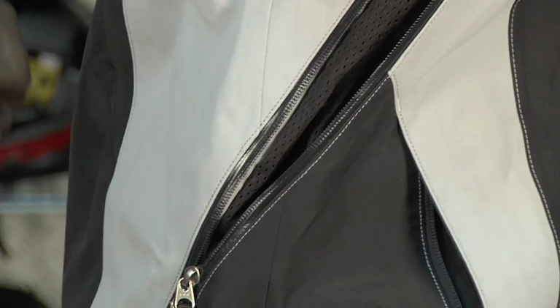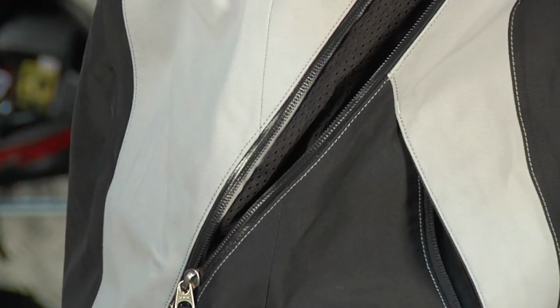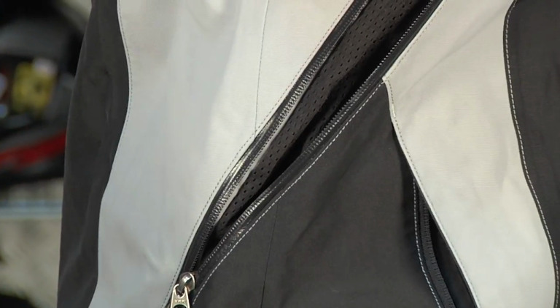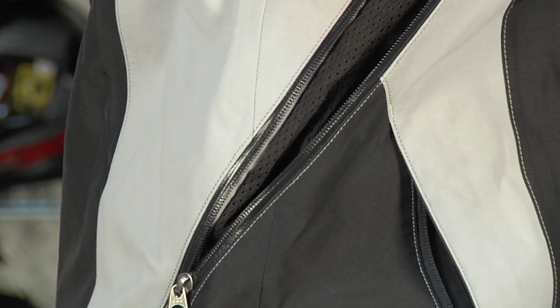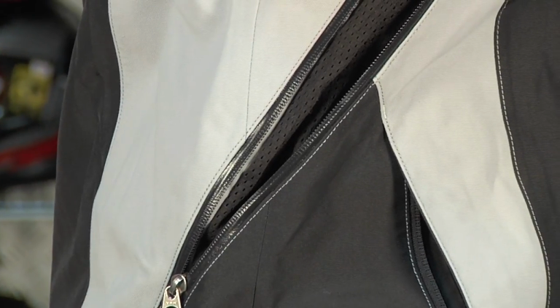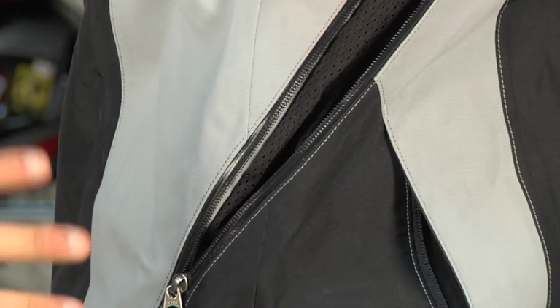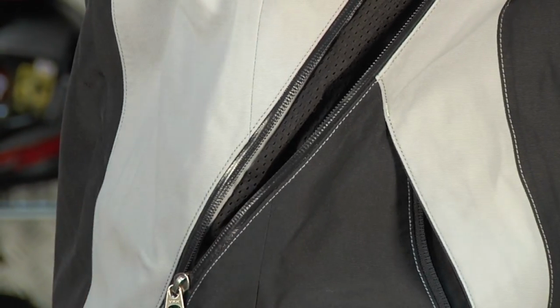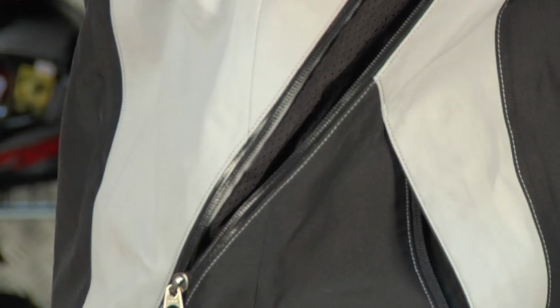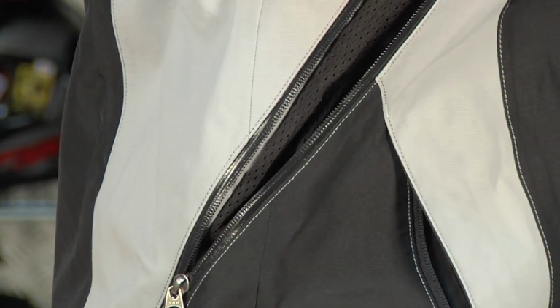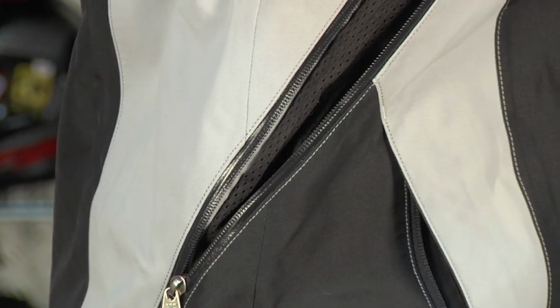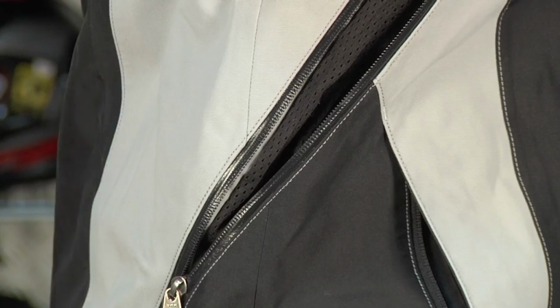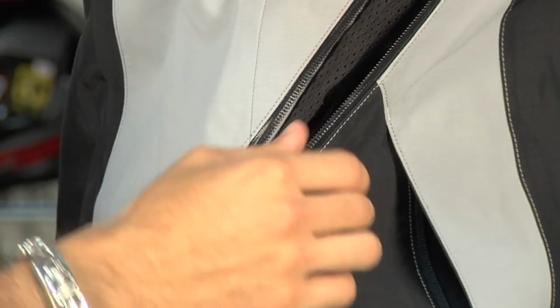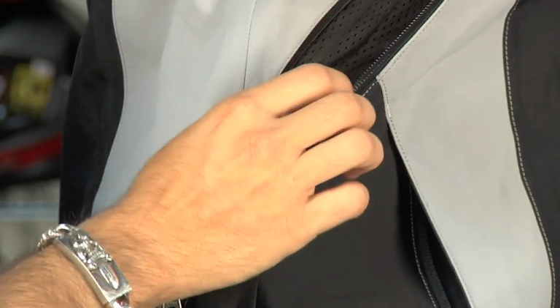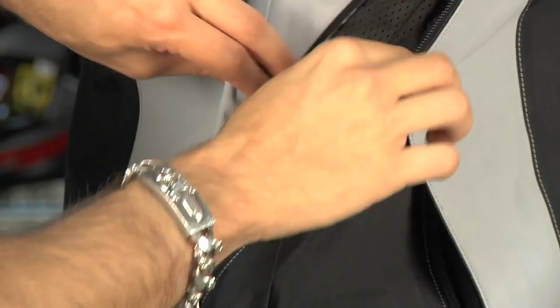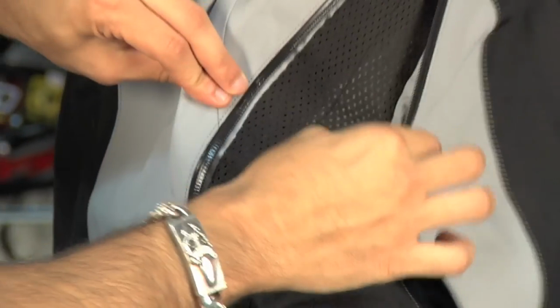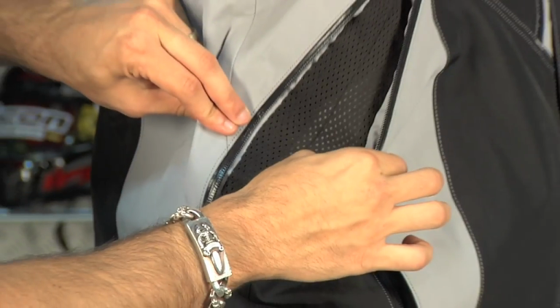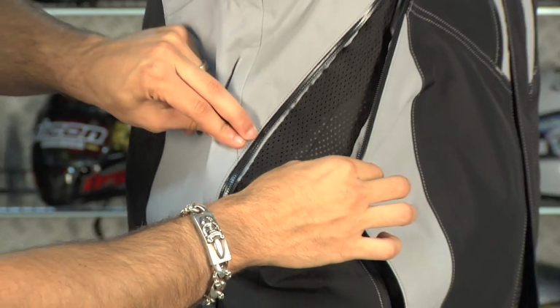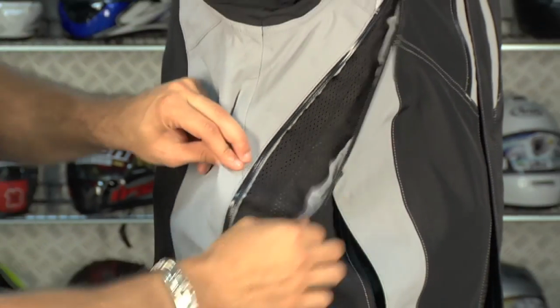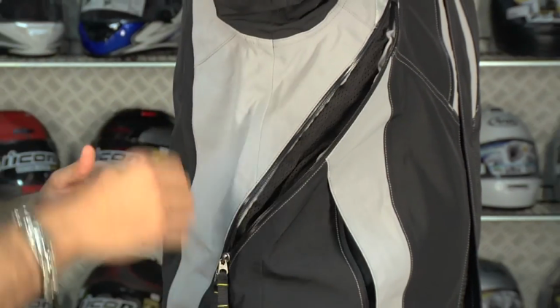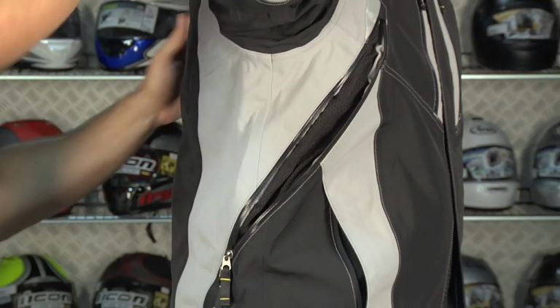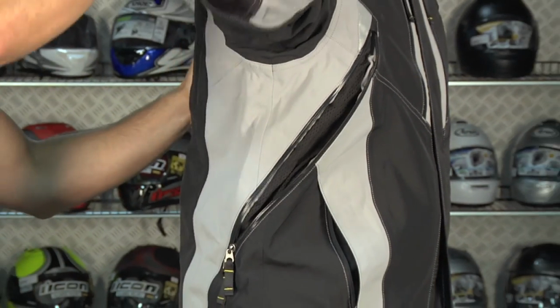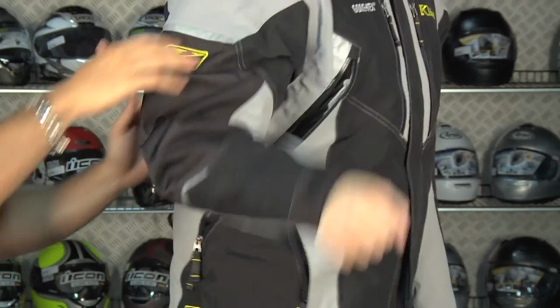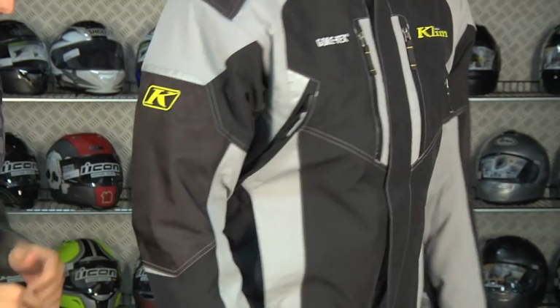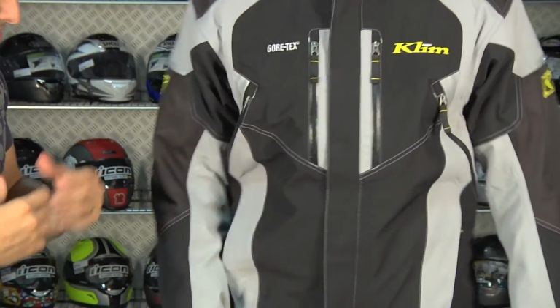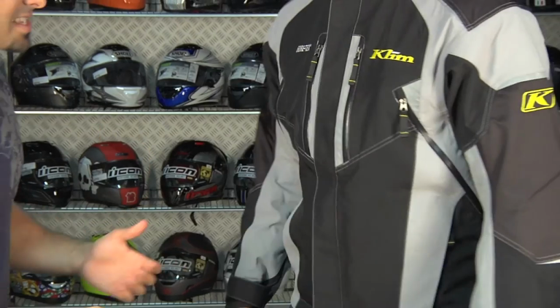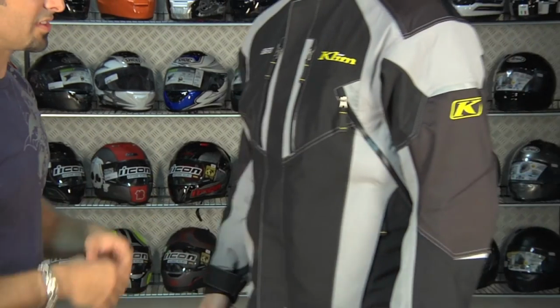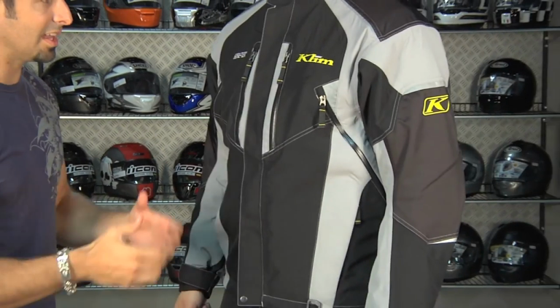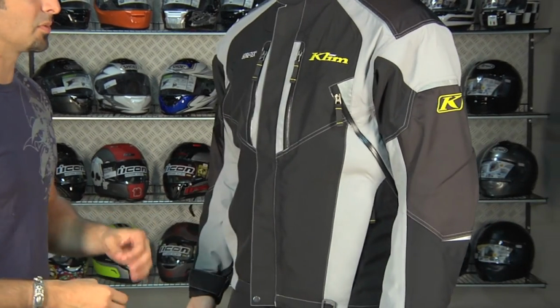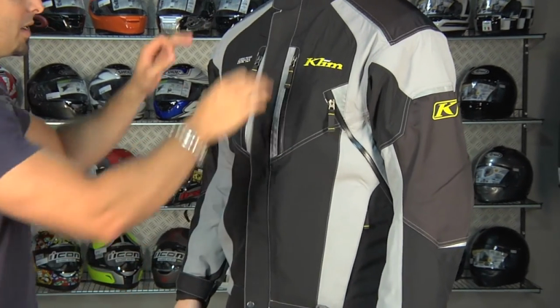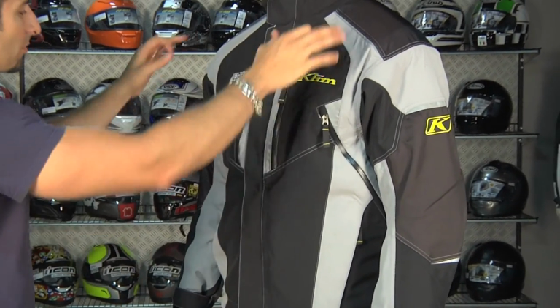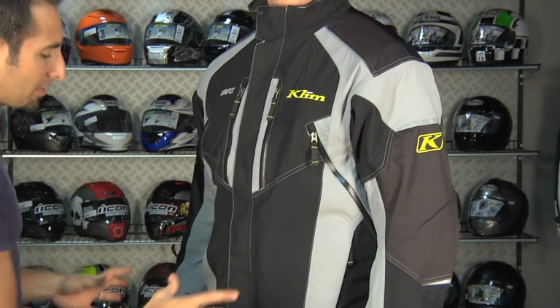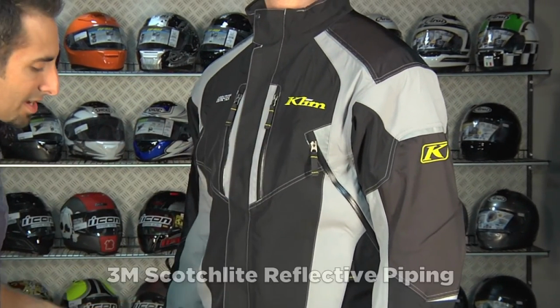Think about that aggressive riding position — not necessarily the tuck, but just high speed for long distances. You'll be able to flow a ton of air. Notice there's lots of 3M piping and reflective on this jacket.